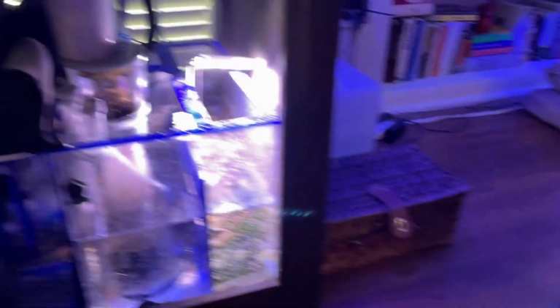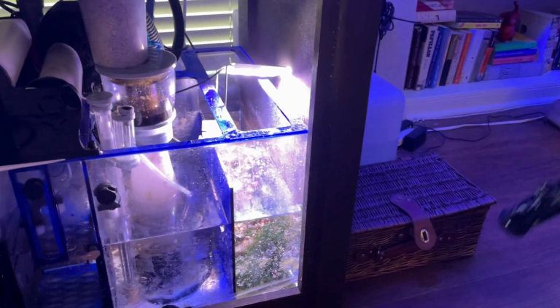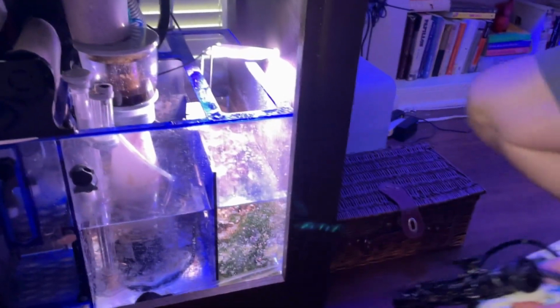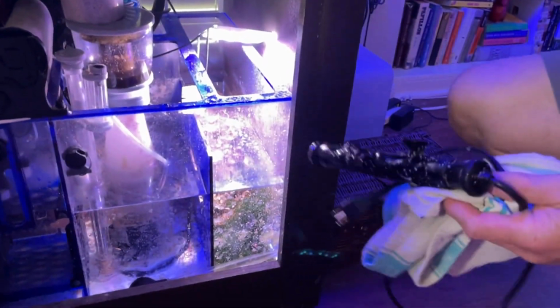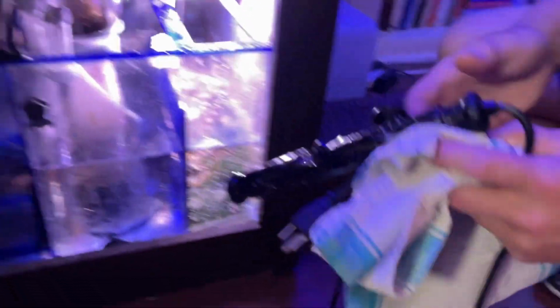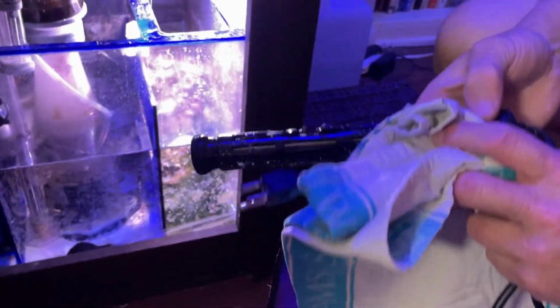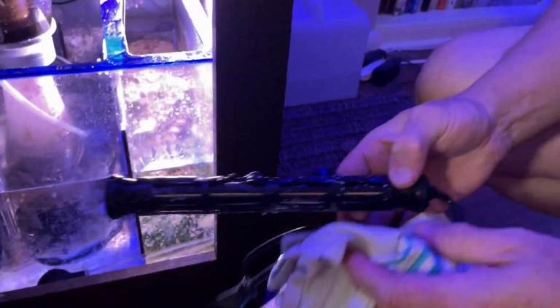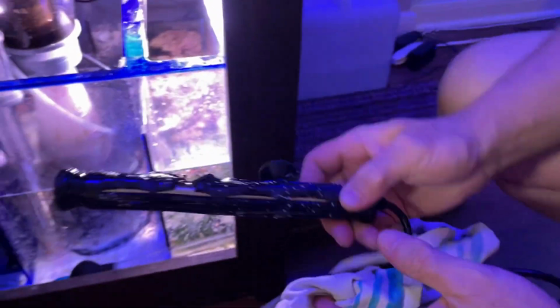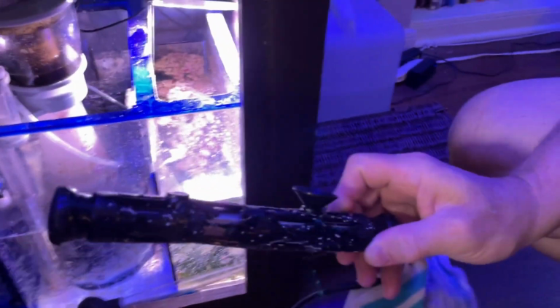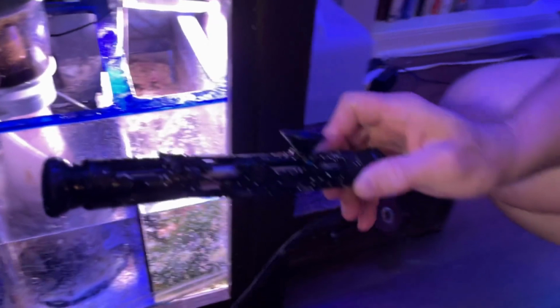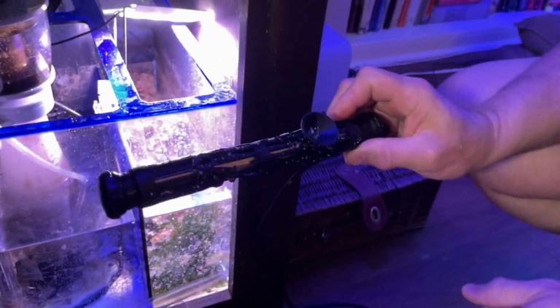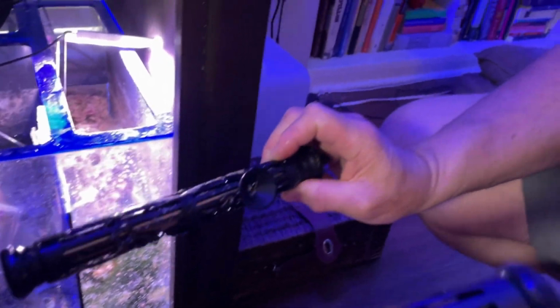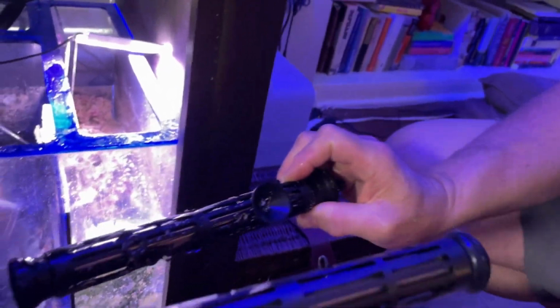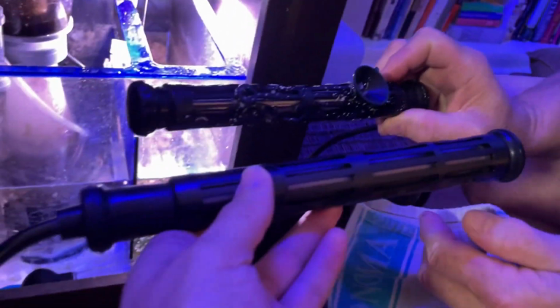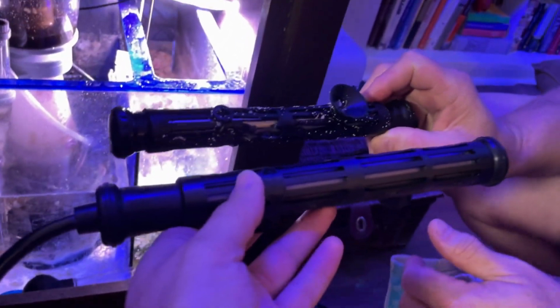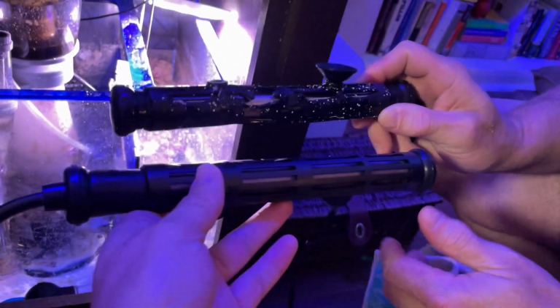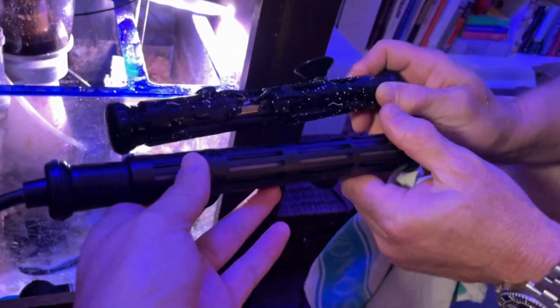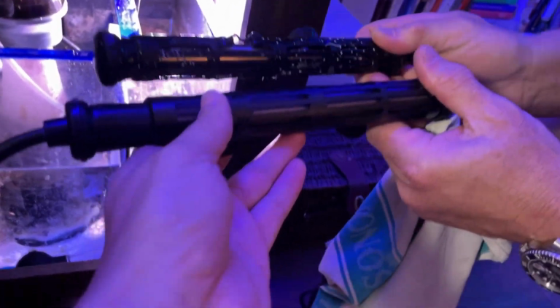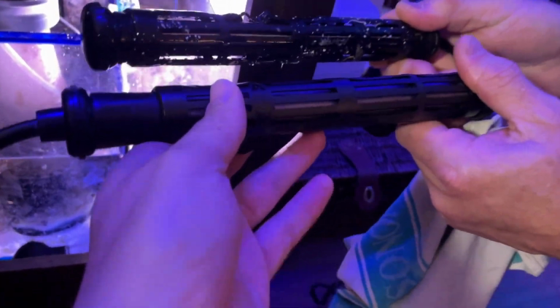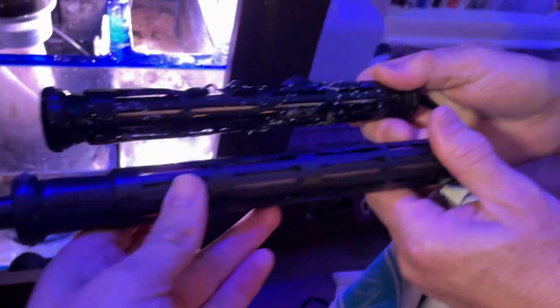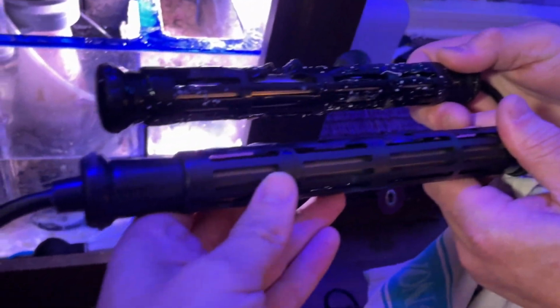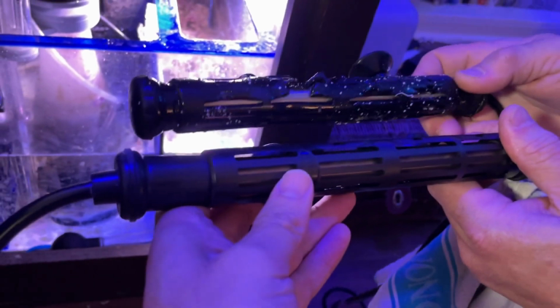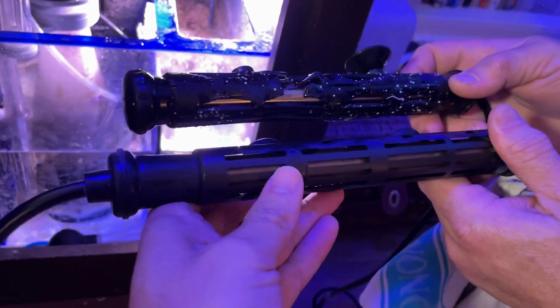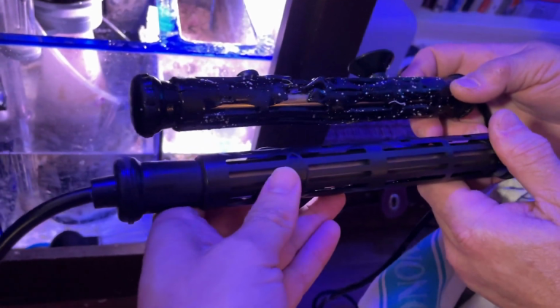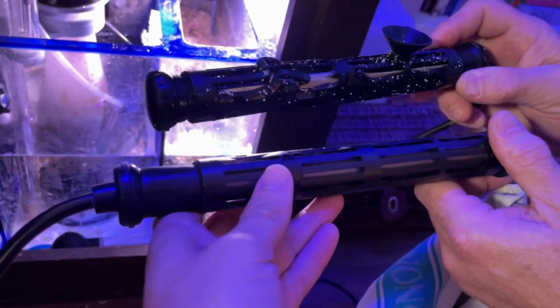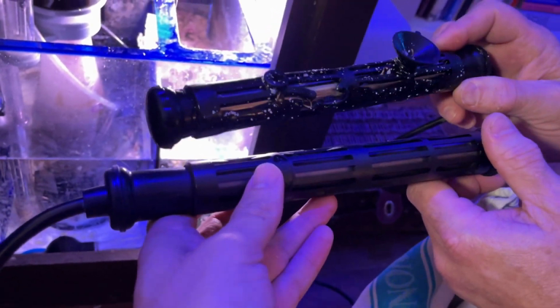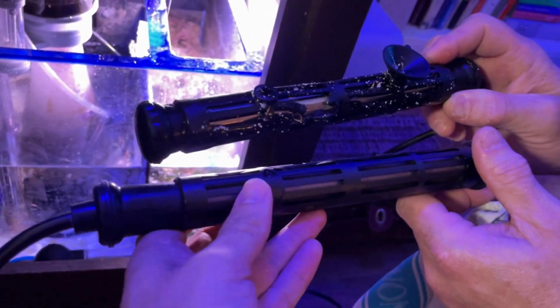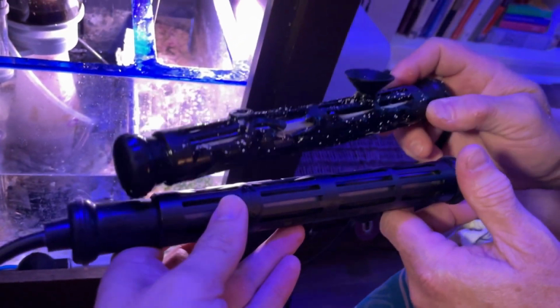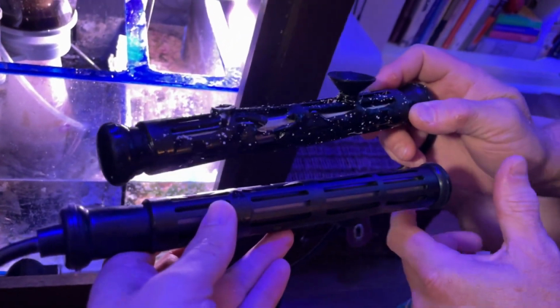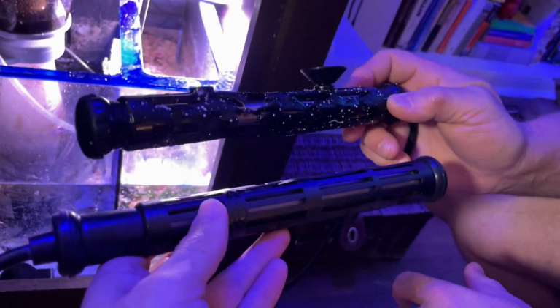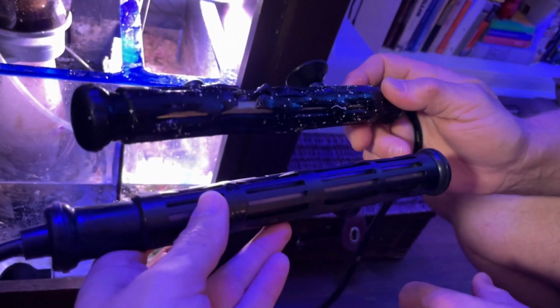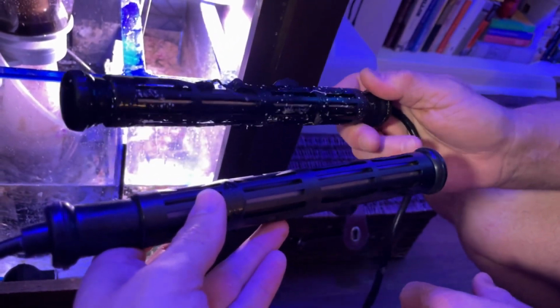We're getting ready to install this. I have the old BRS heating element here and the new Finnex heating element, and you can see they're roughly about the same size — aside from that burnout damage on the old one.